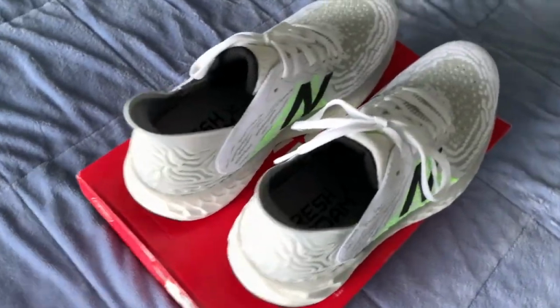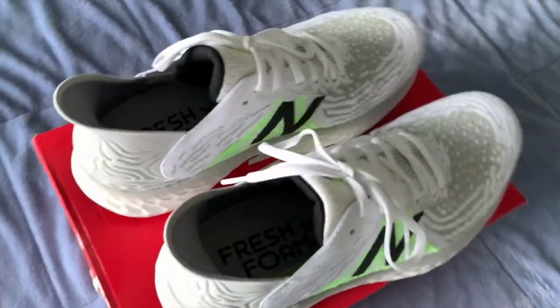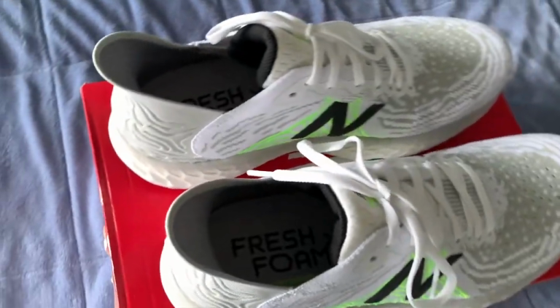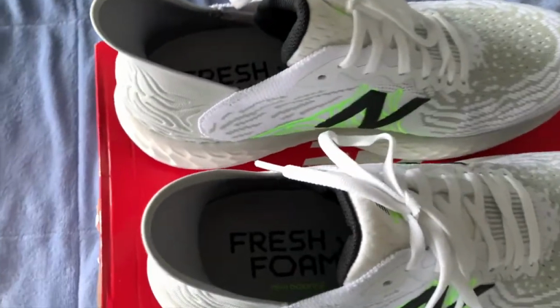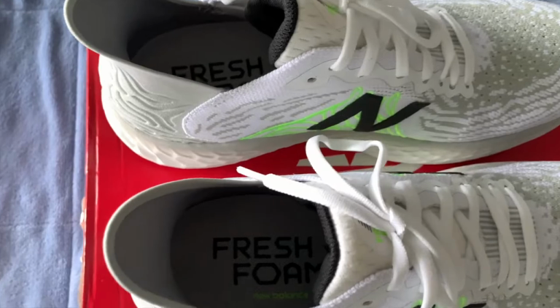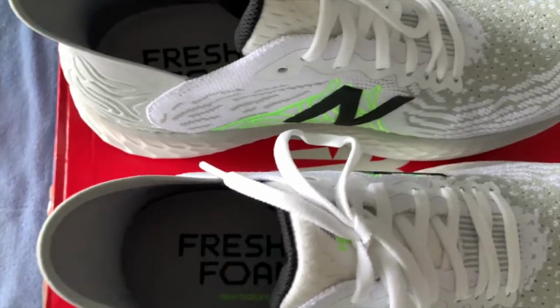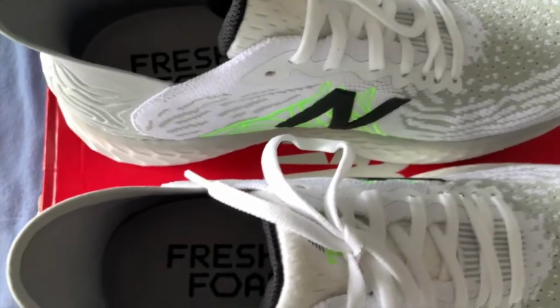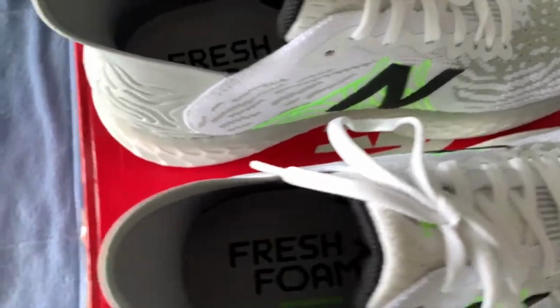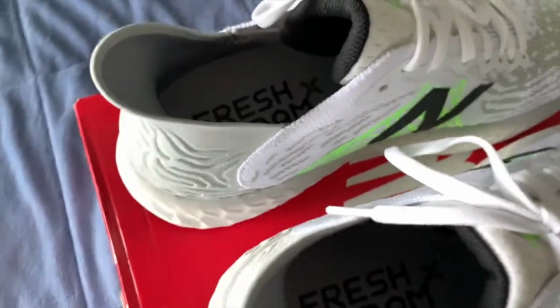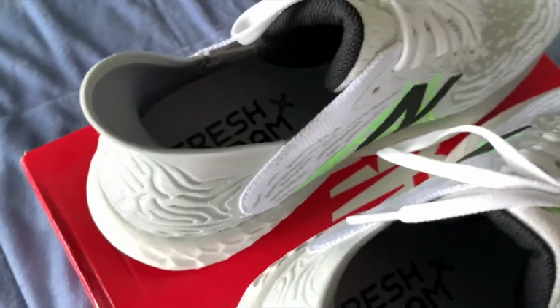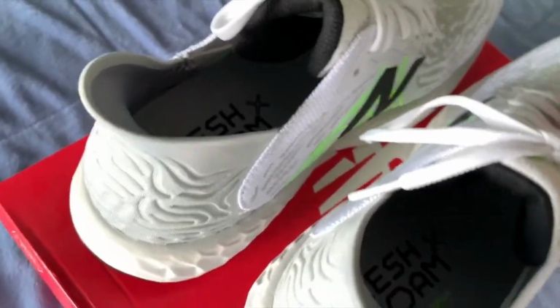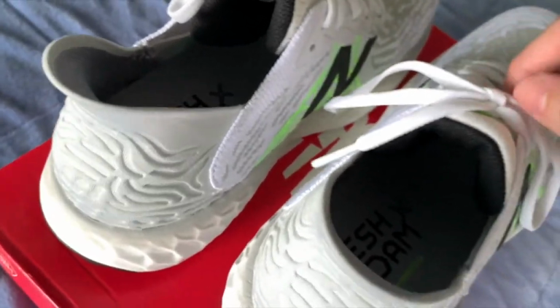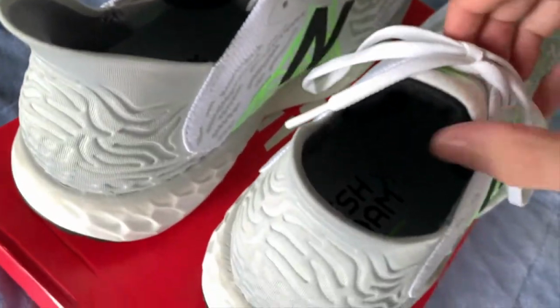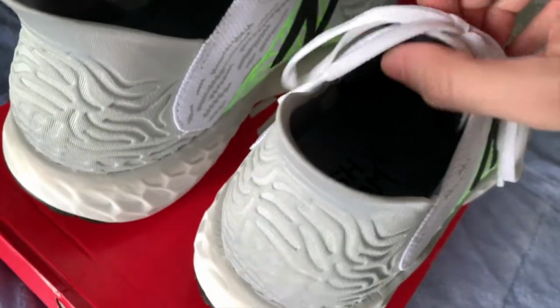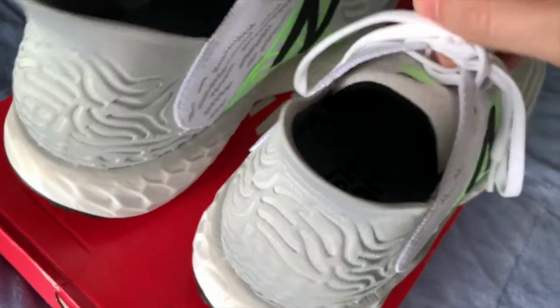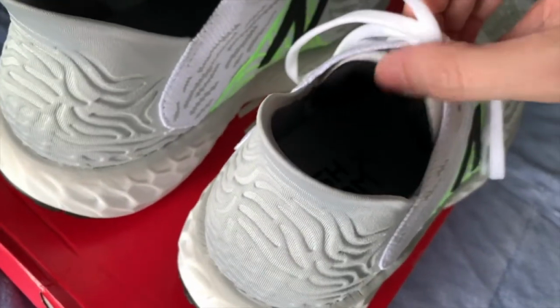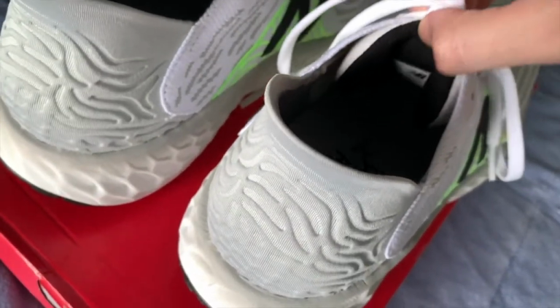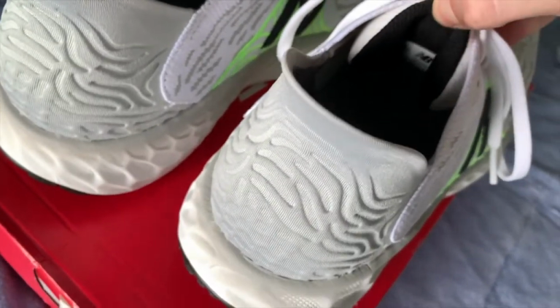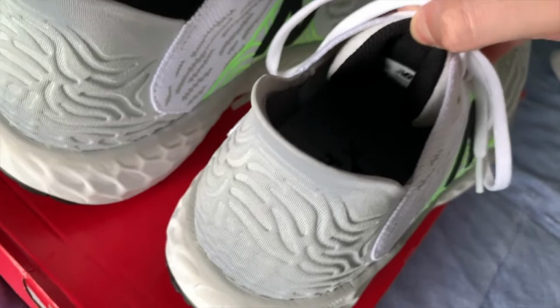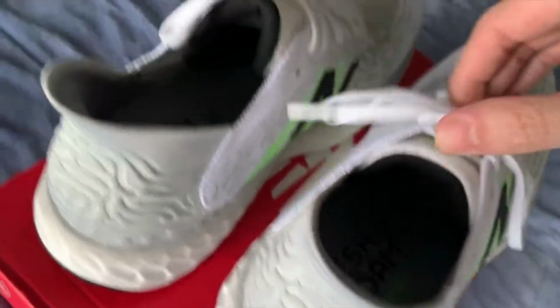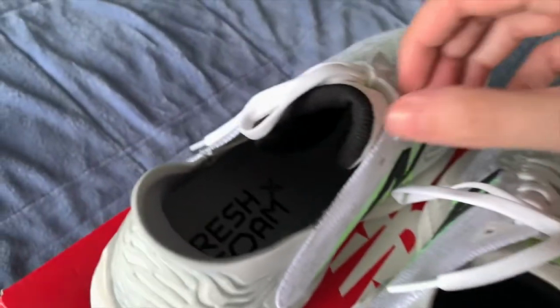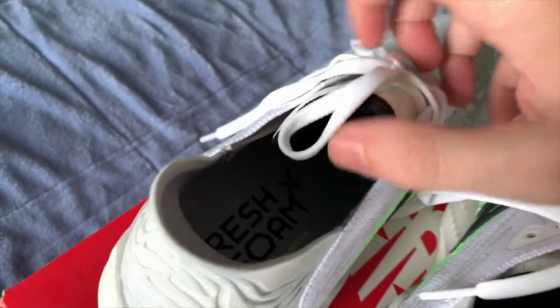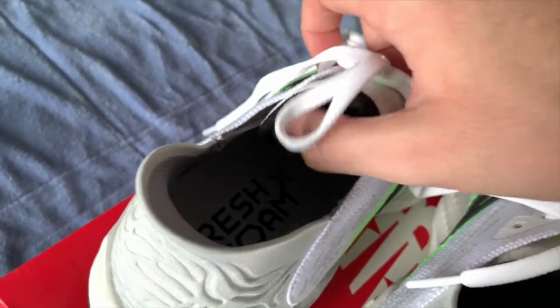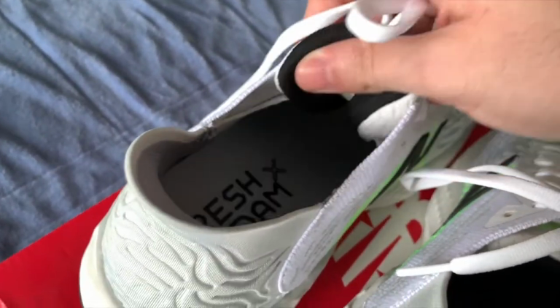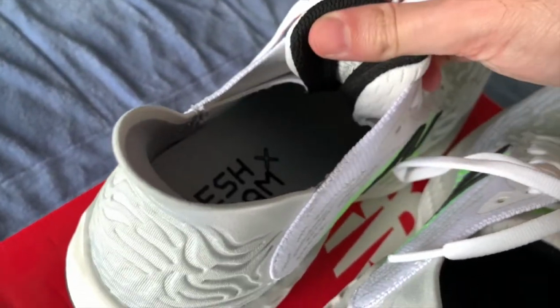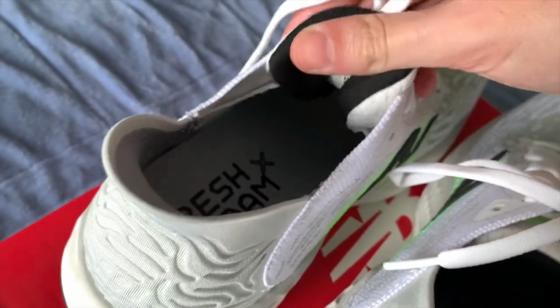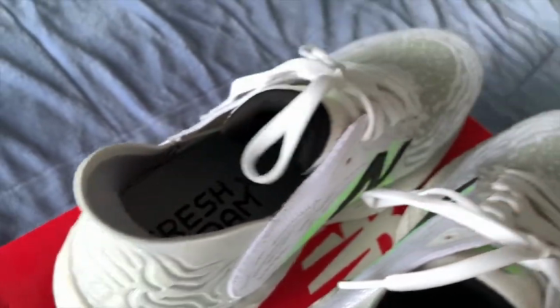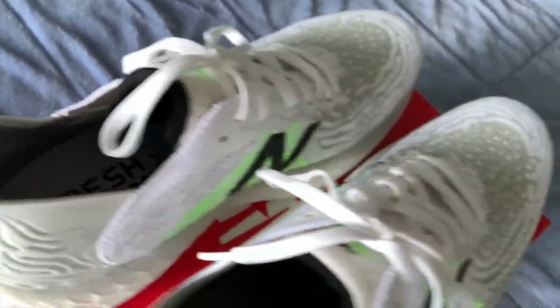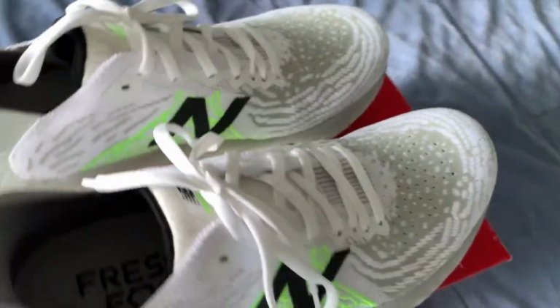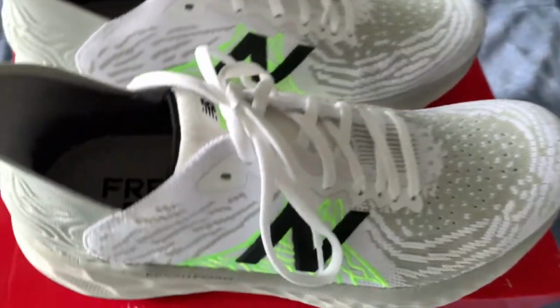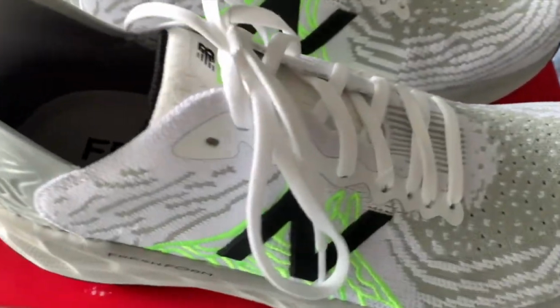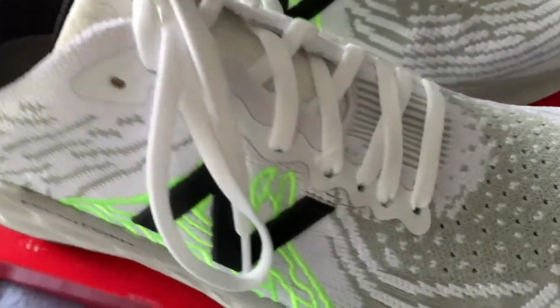The upper is made up of mostly knit material which is very soft to the touch and doesn't put any pressure on your foot in any area. The back portion of the upper is a neoprene-like material with minimal padding.